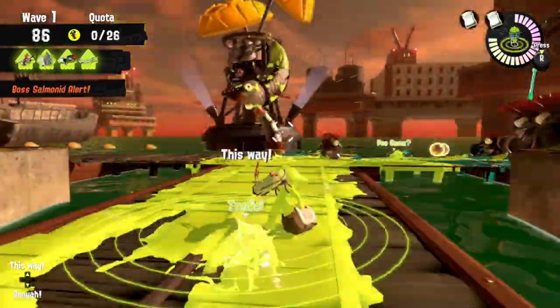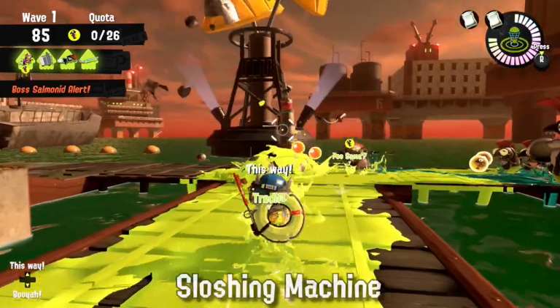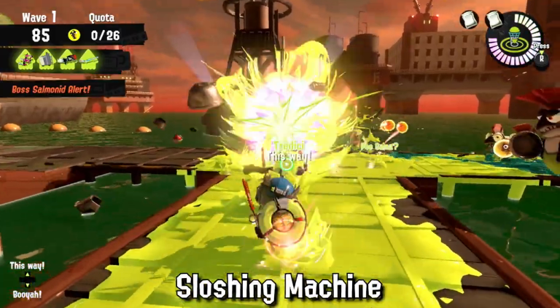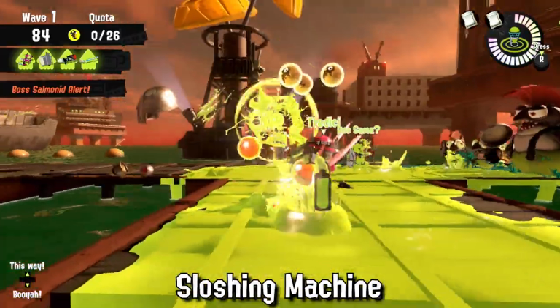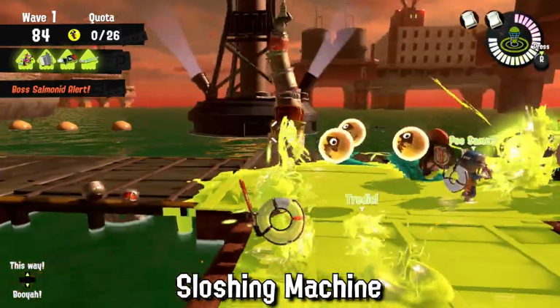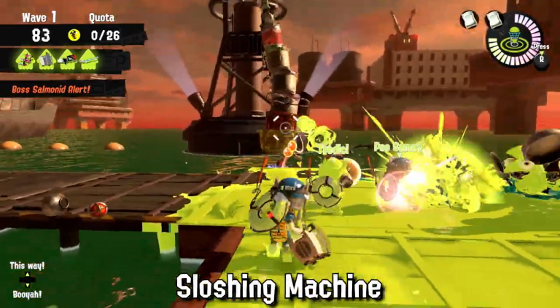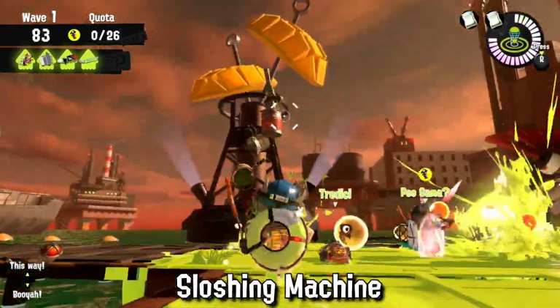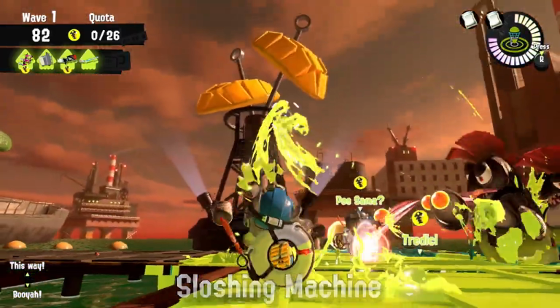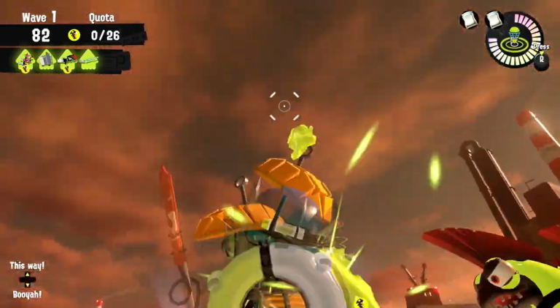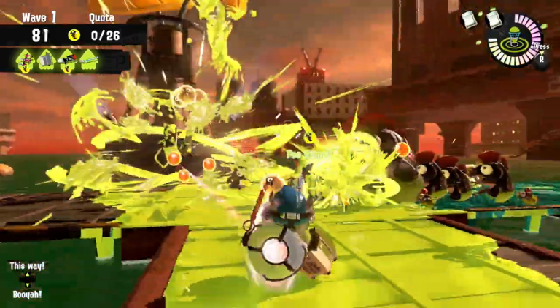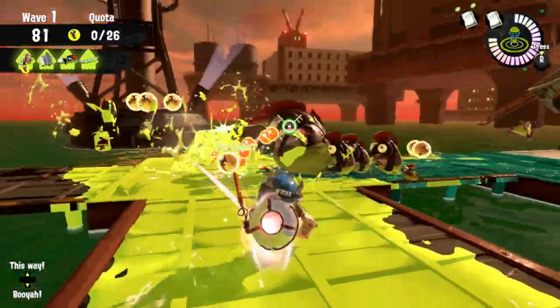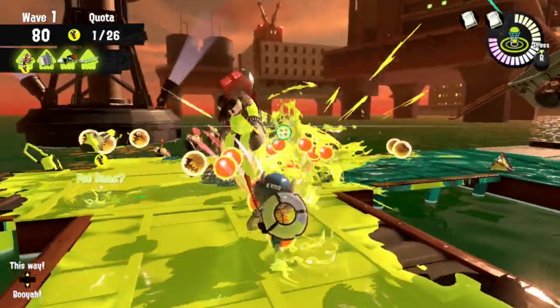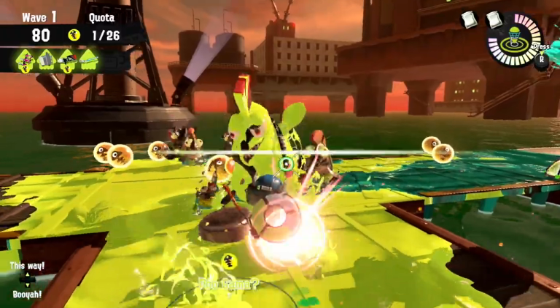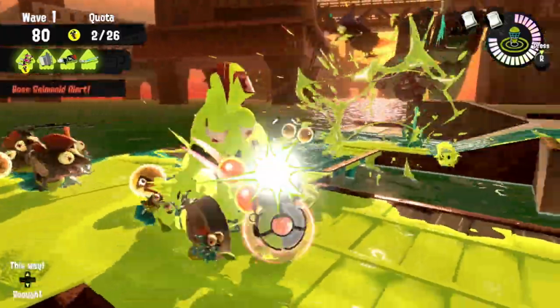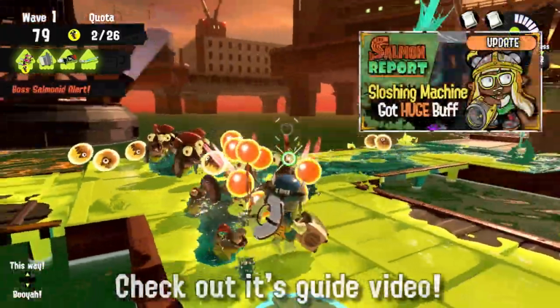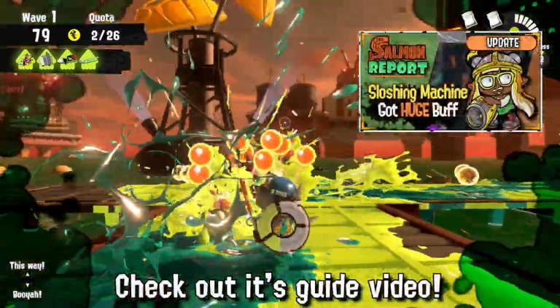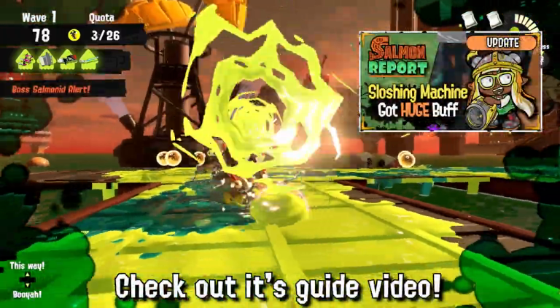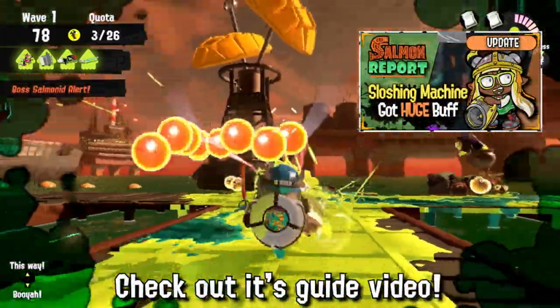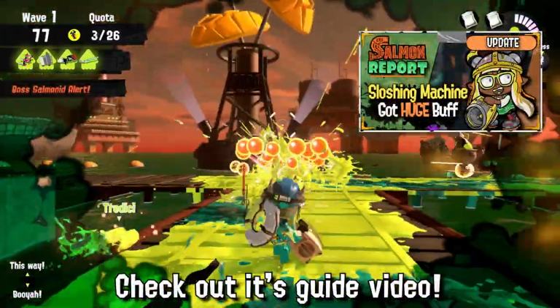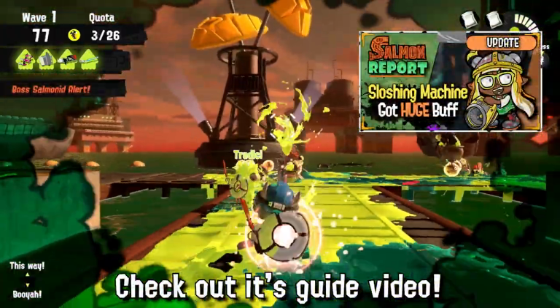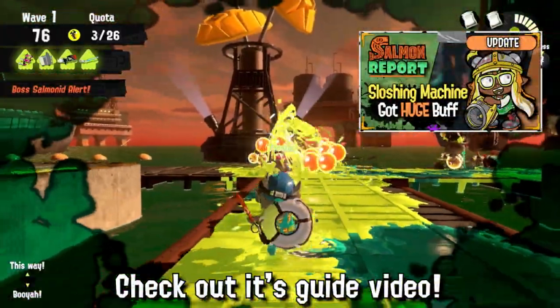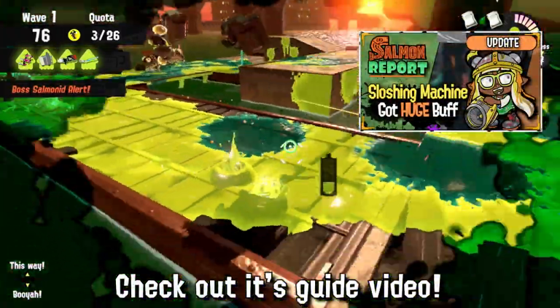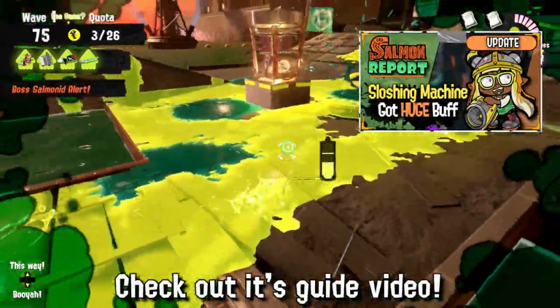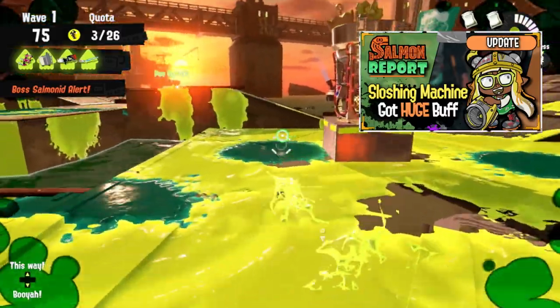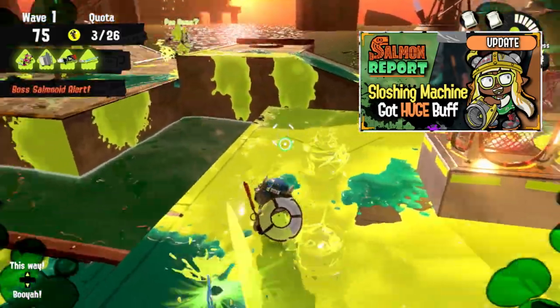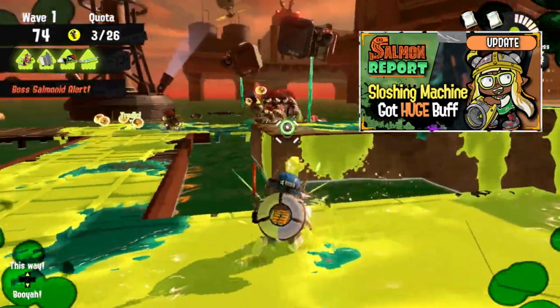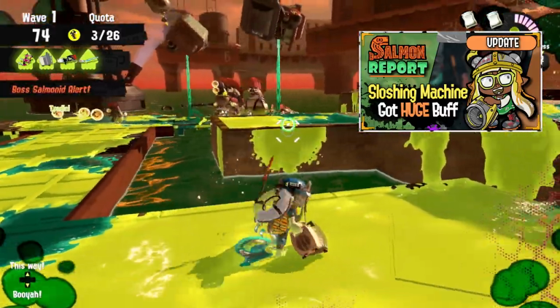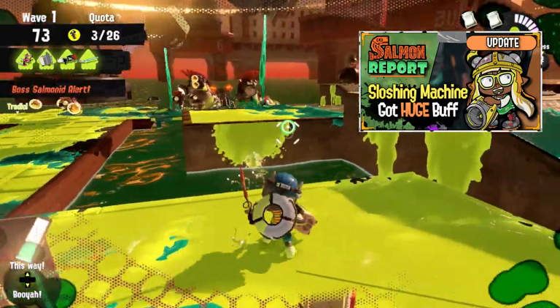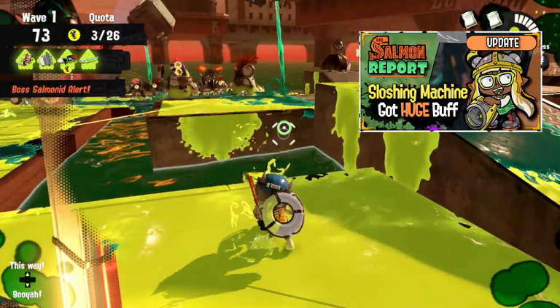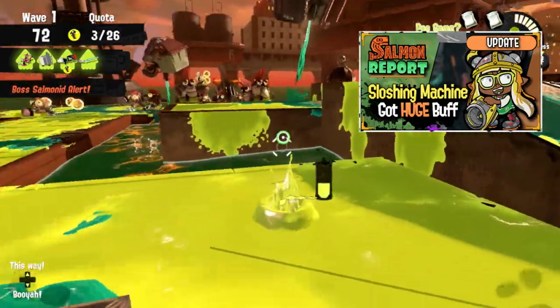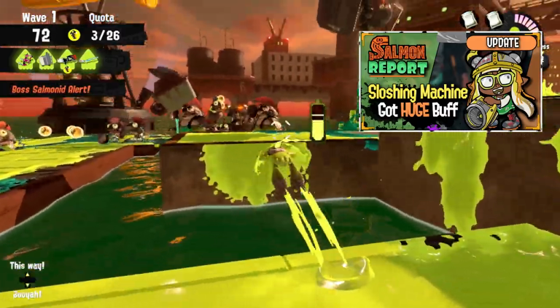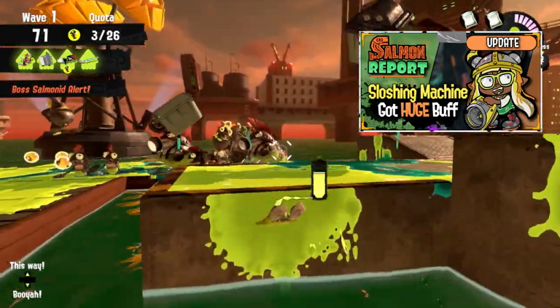The Sloshing Machine is also a top weapon in Splatoon 3 Salmon Run thanks to its insane buffs since Splatoon 2. Instead of going through it here, I have a whole video dedicated just to this weapon that I would recommend watching — it's linked in the description or you can click on it at the top right of this video.